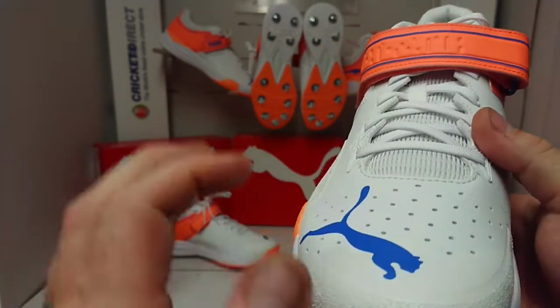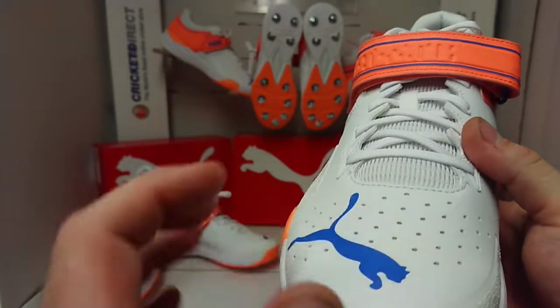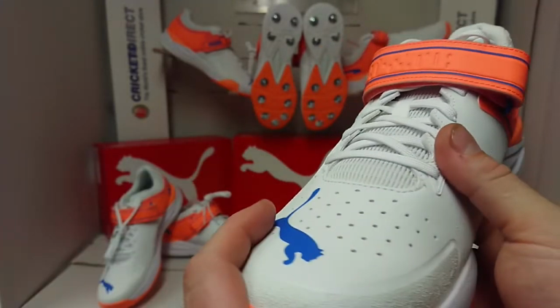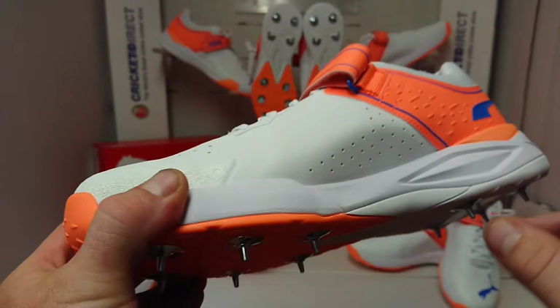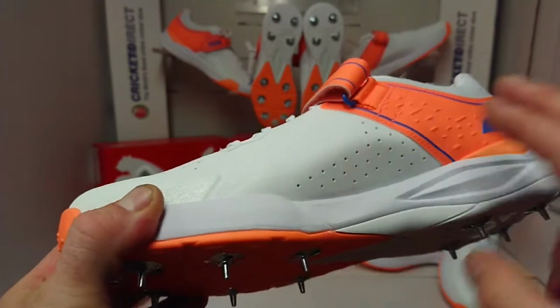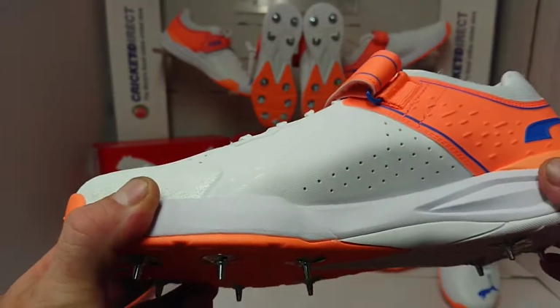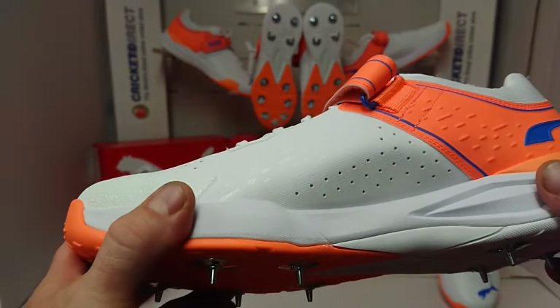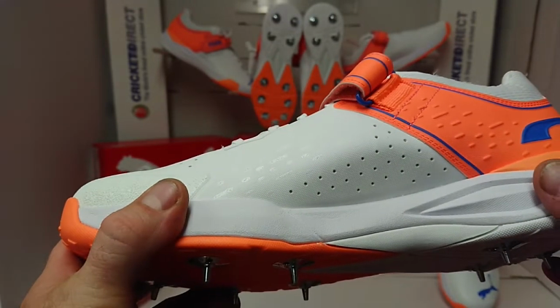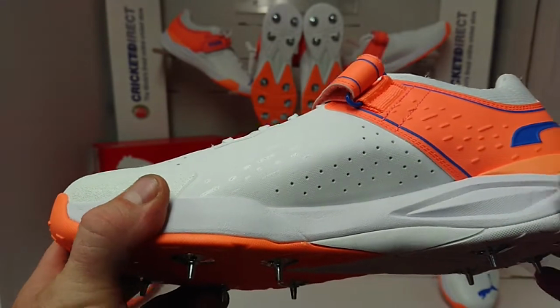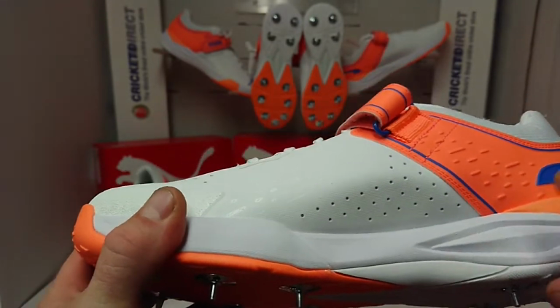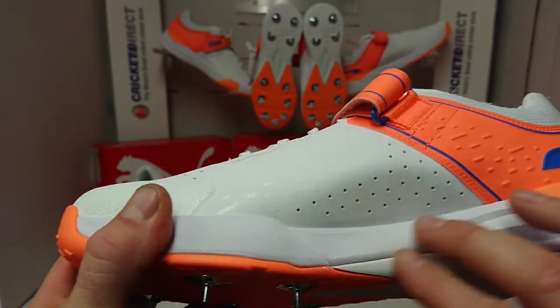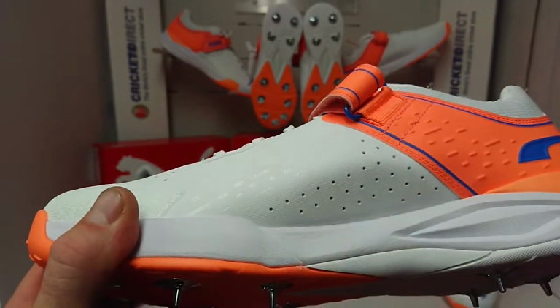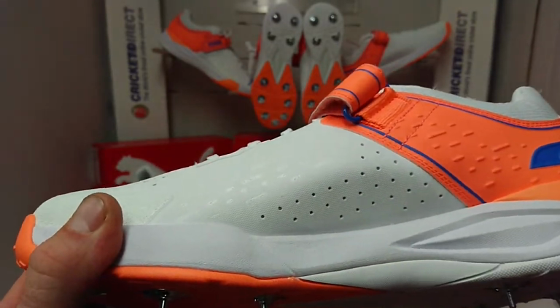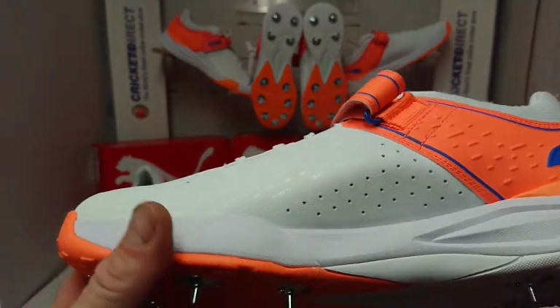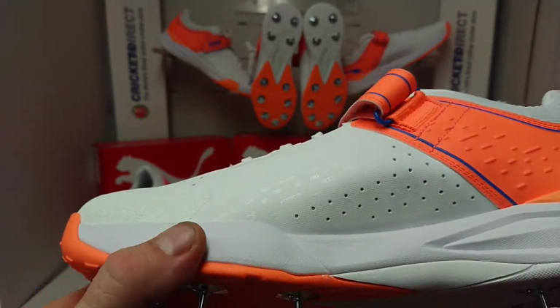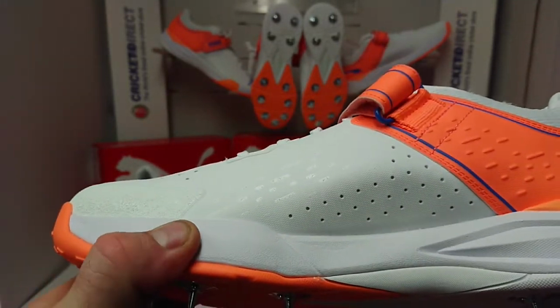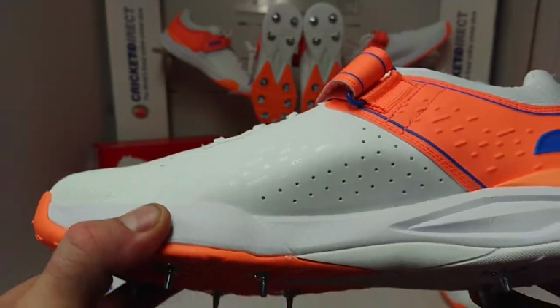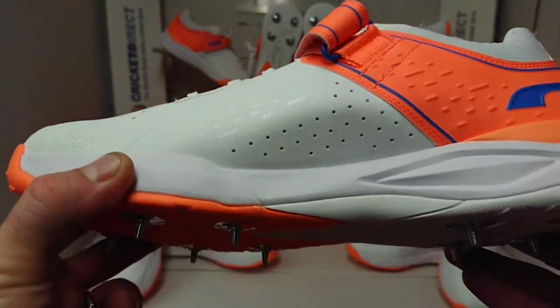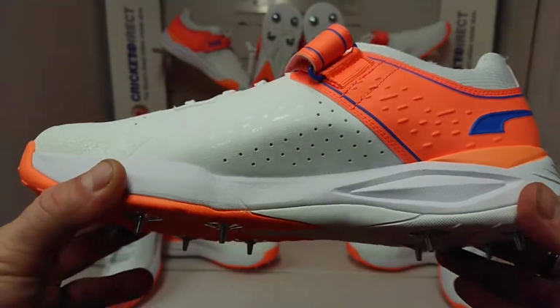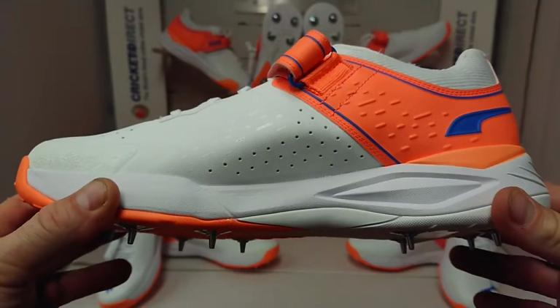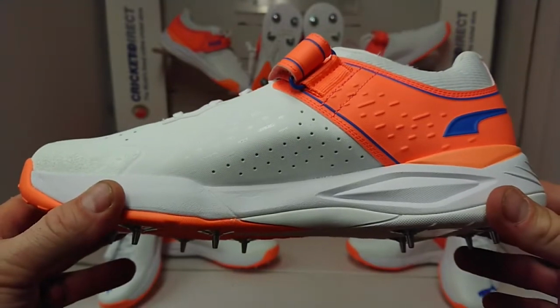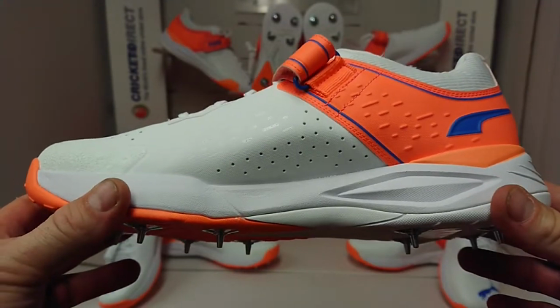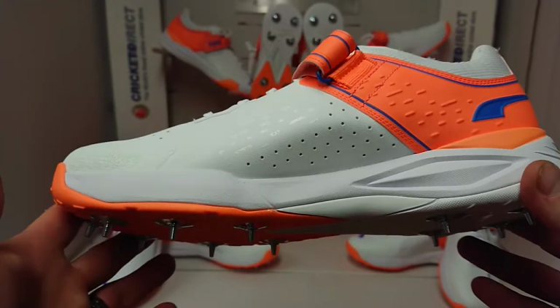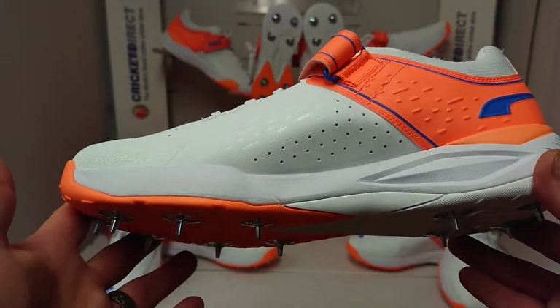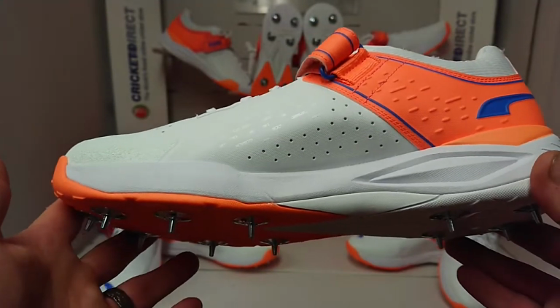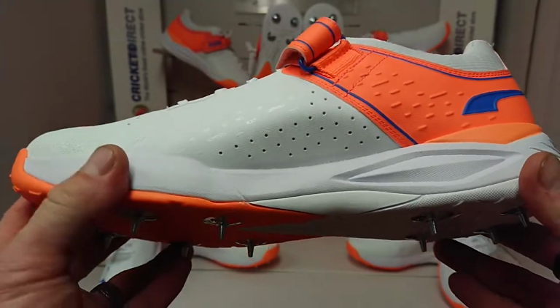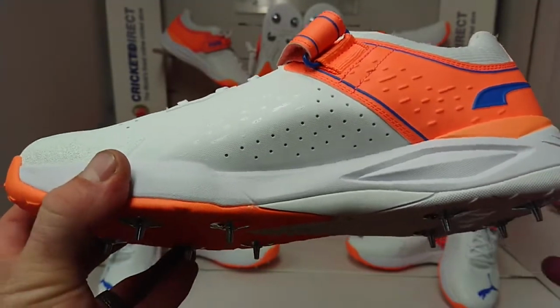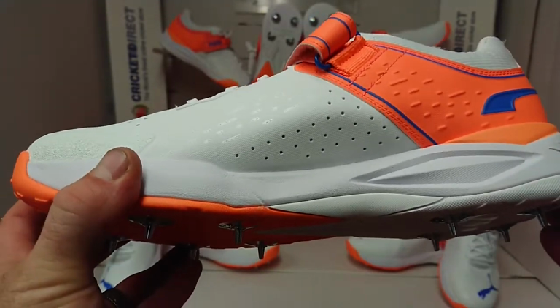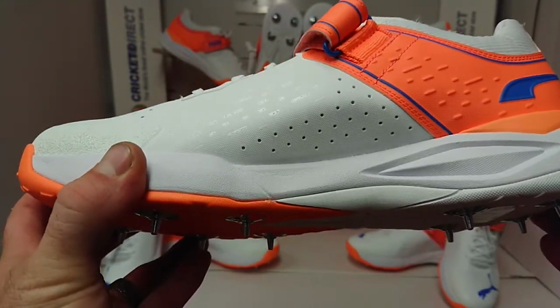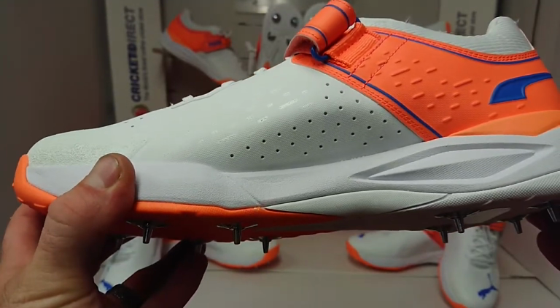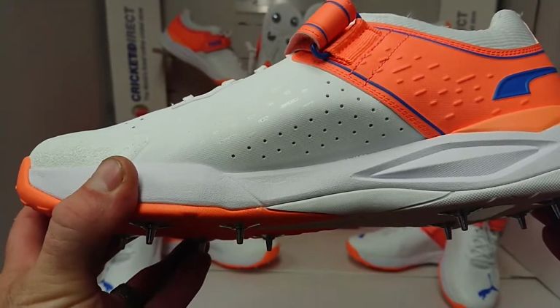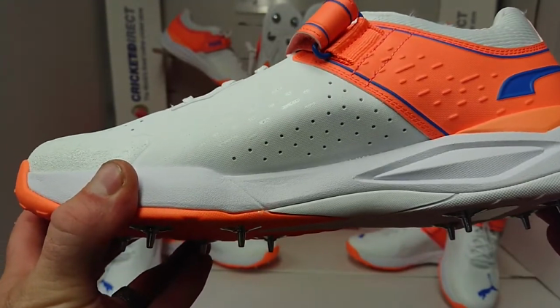We have perforations in the toe and in the midfoot to help breathability. We have a lovely ProFoam midsole, again helping with that energy return, improving your running efficiency, hopefully to reduce fatigue in those long spells.